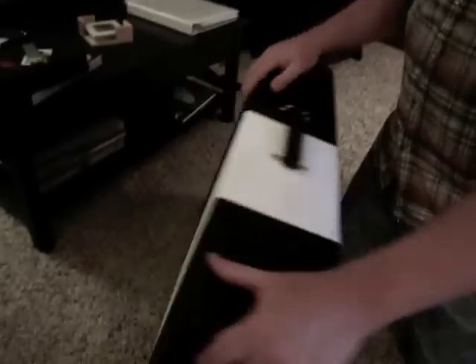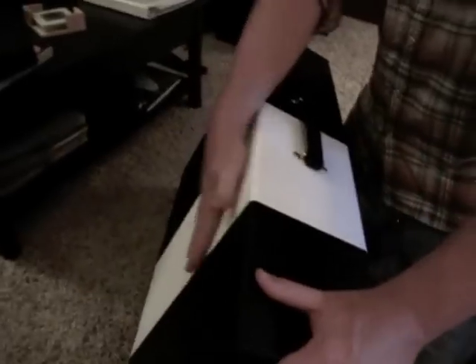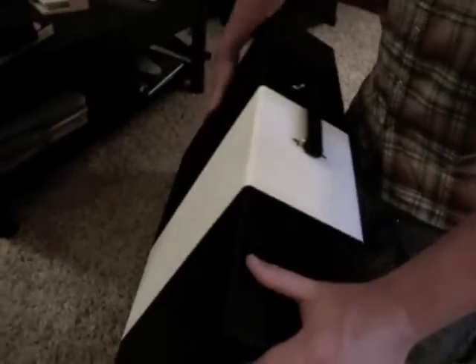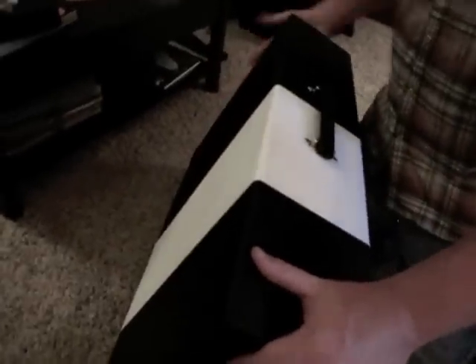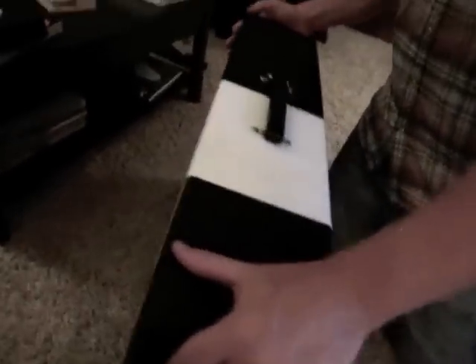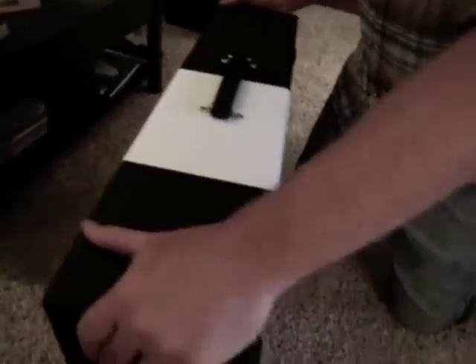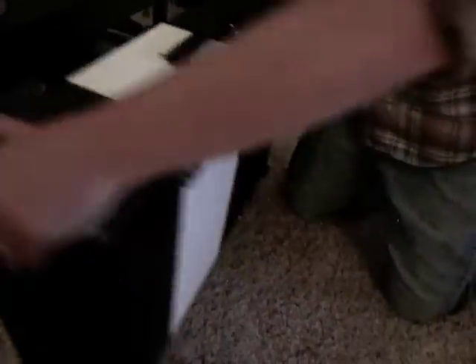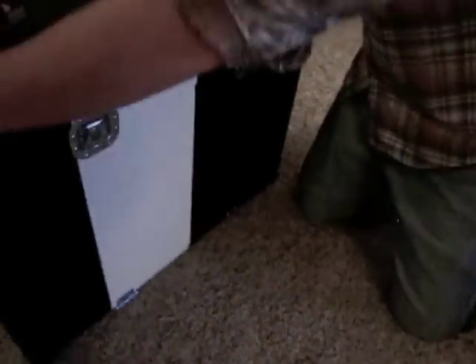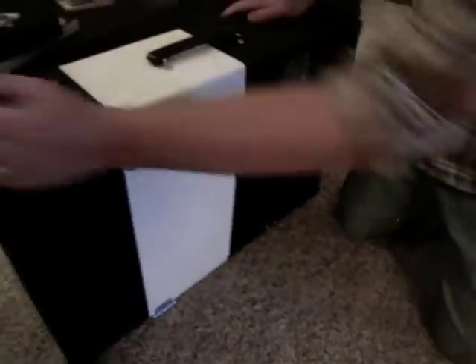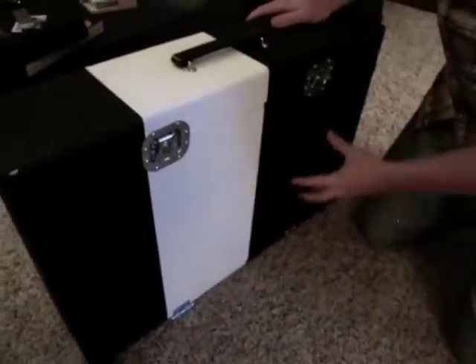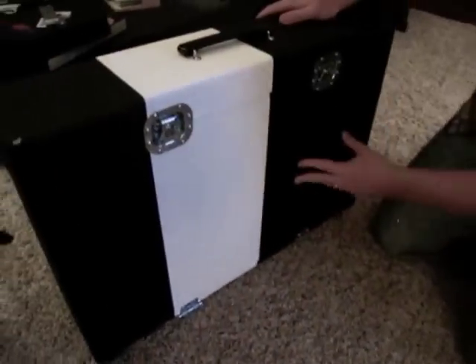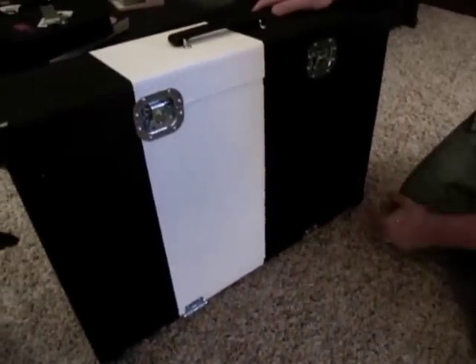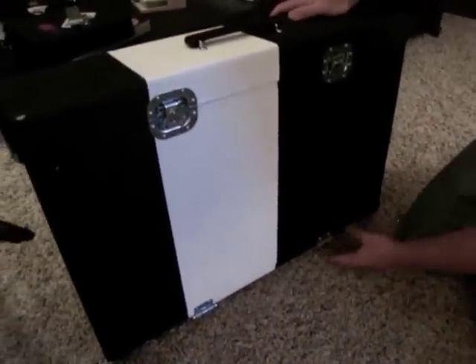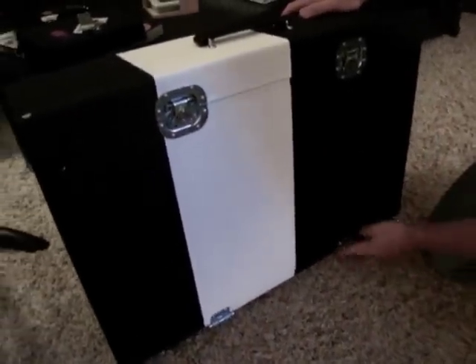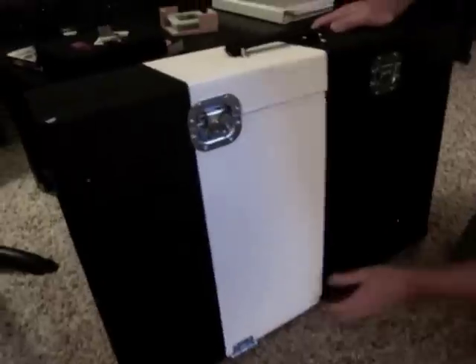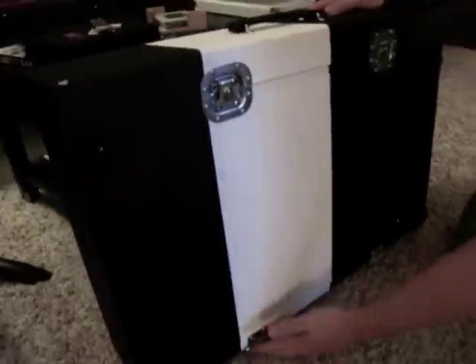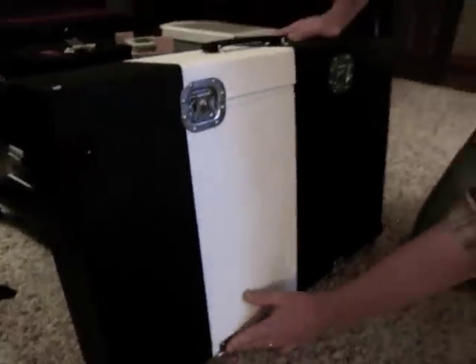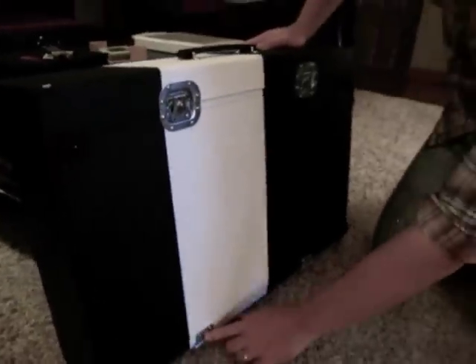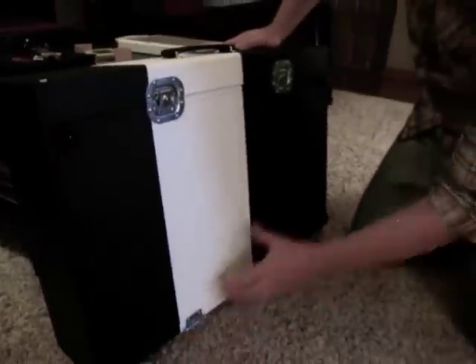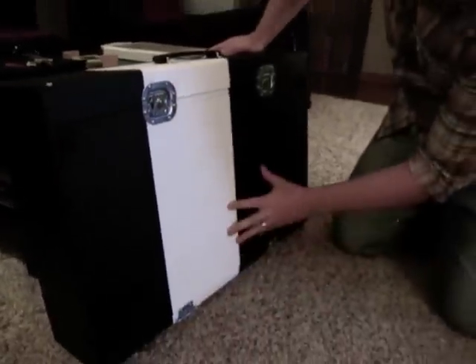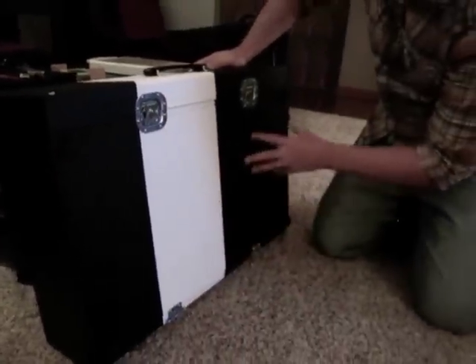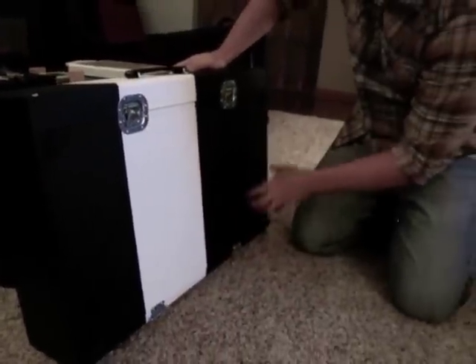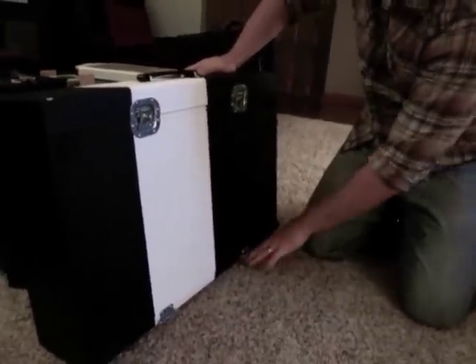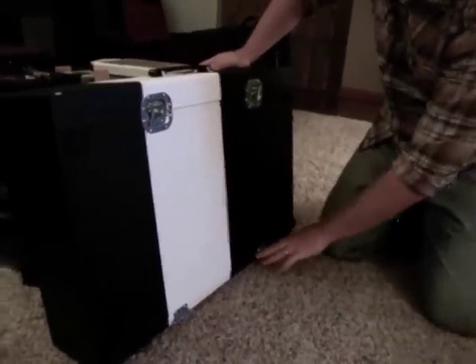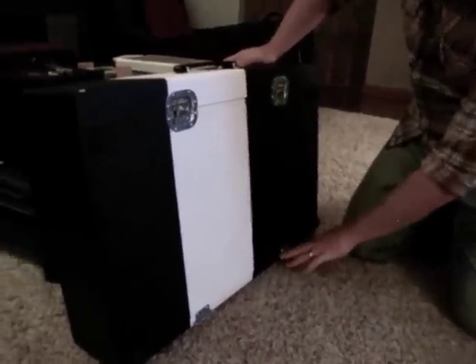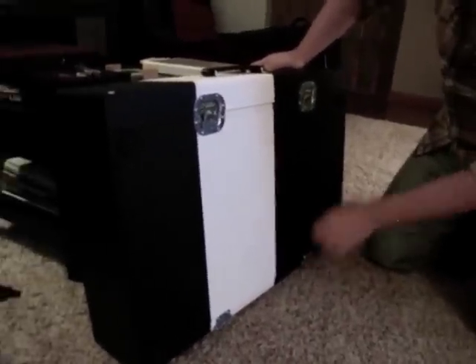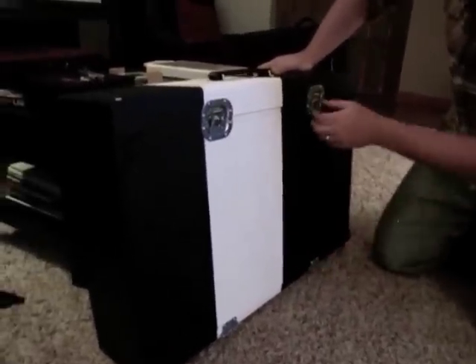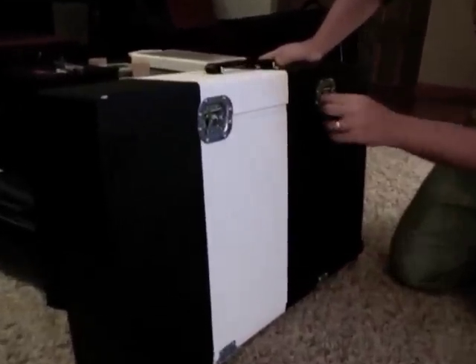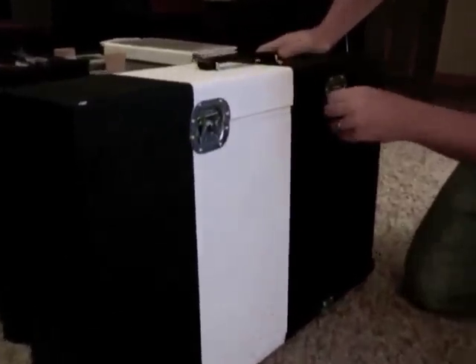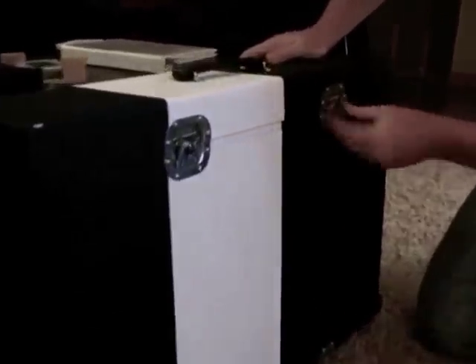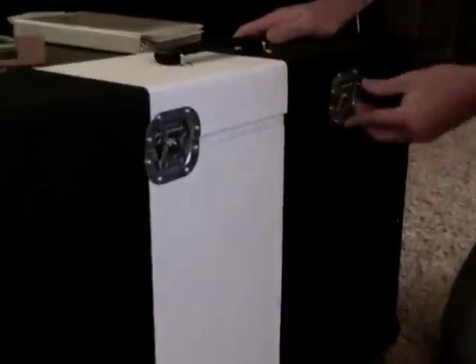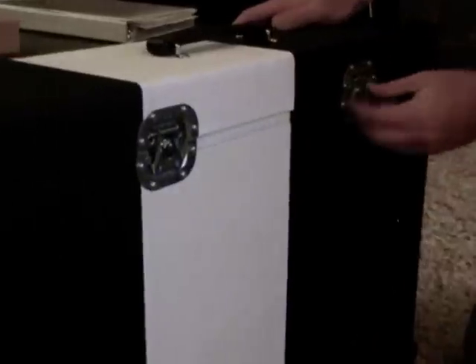So here is the case — obviously the outer case — and the board actually folds into it. We have these hinges here, these locking hinges. The board hooks into here and these two butterfly latches right here.